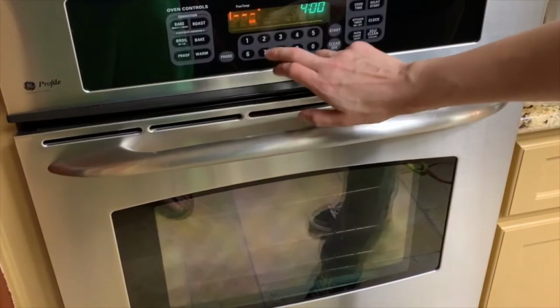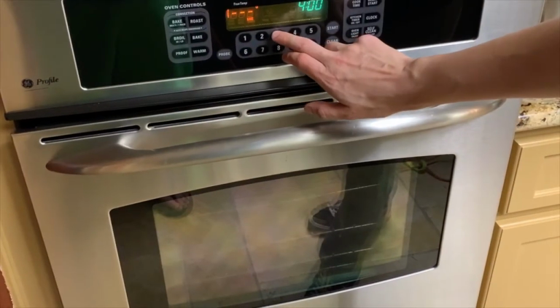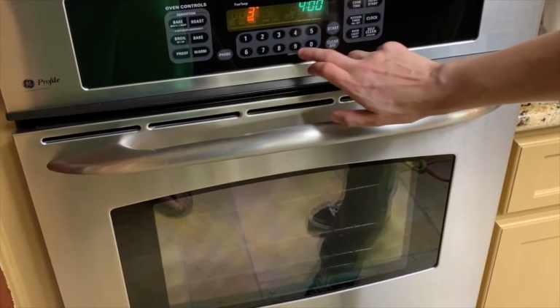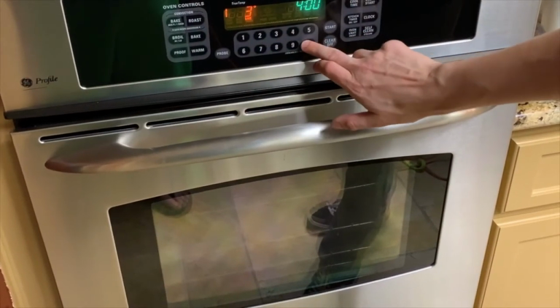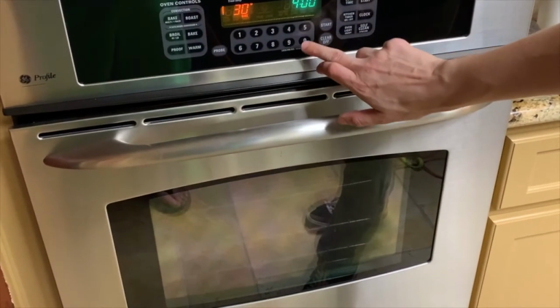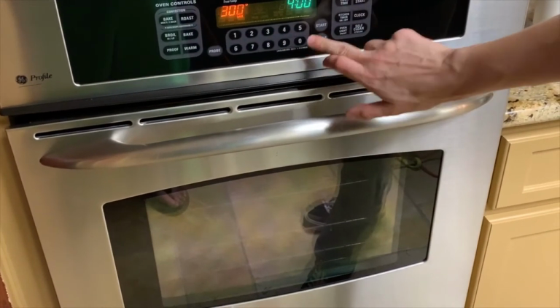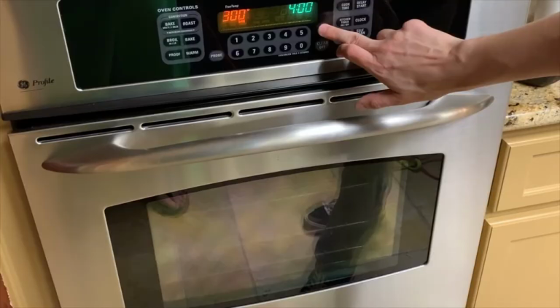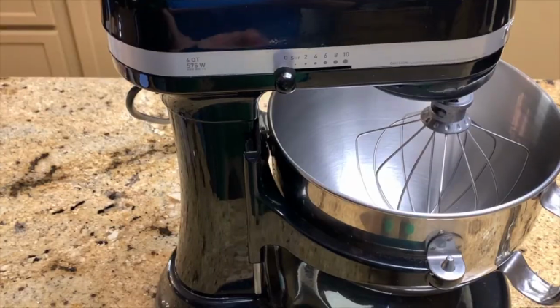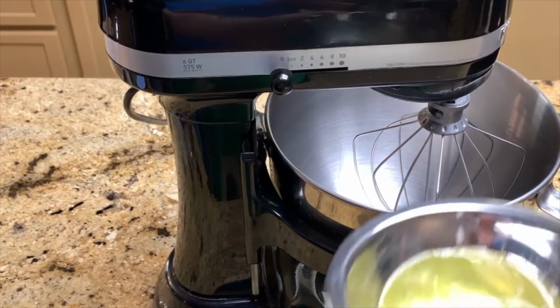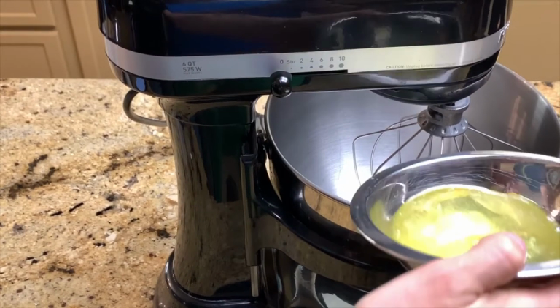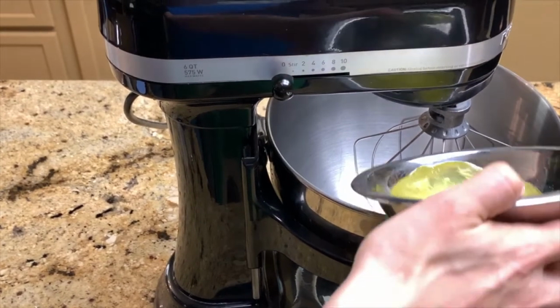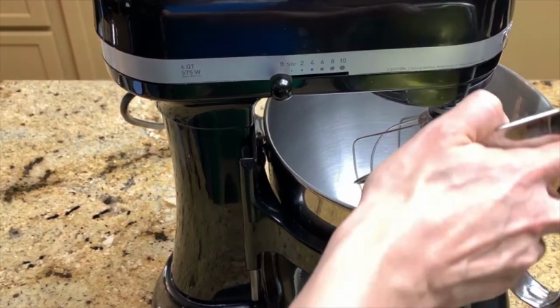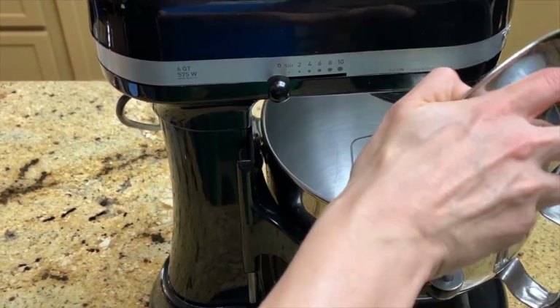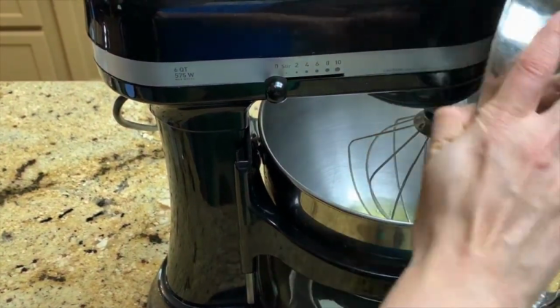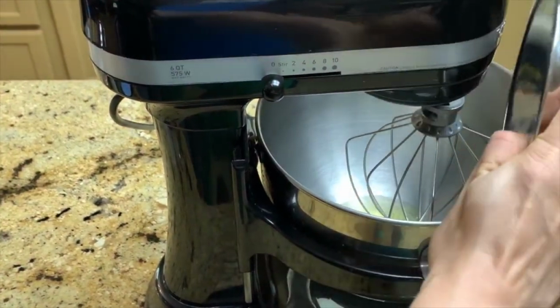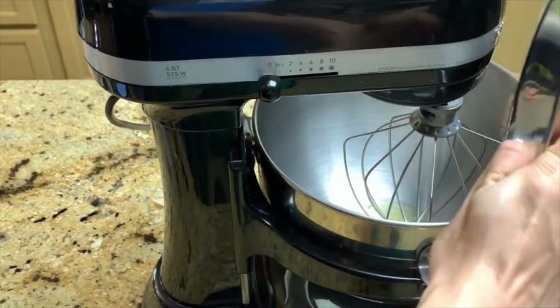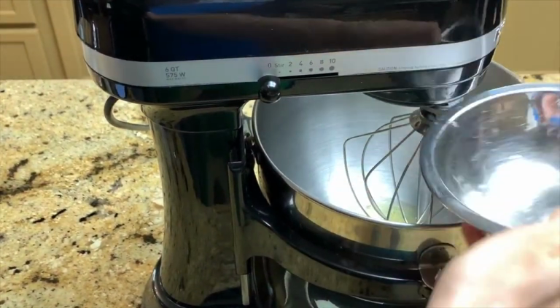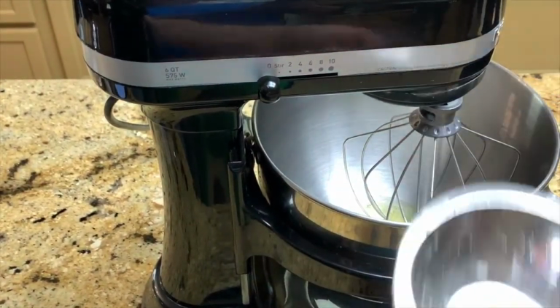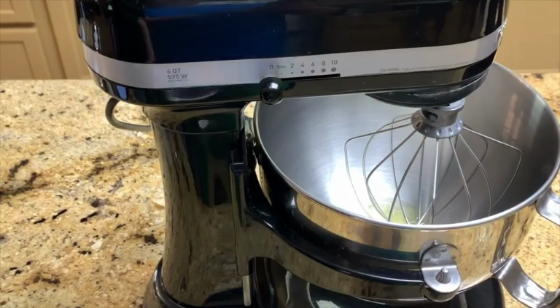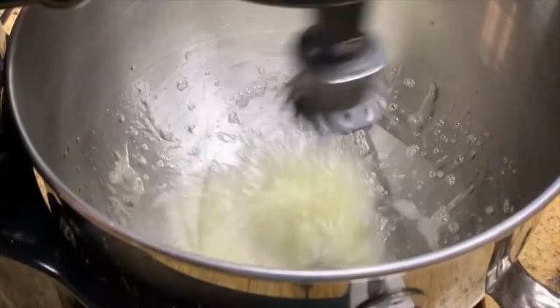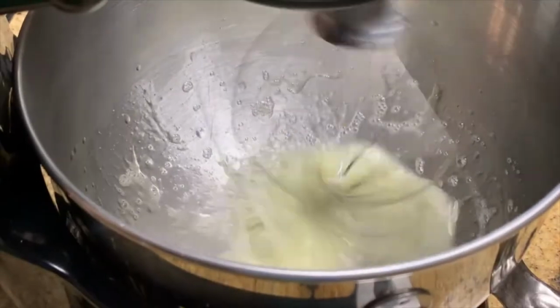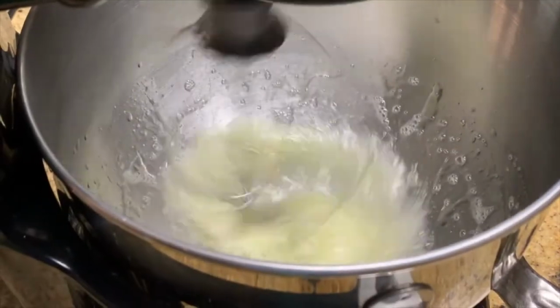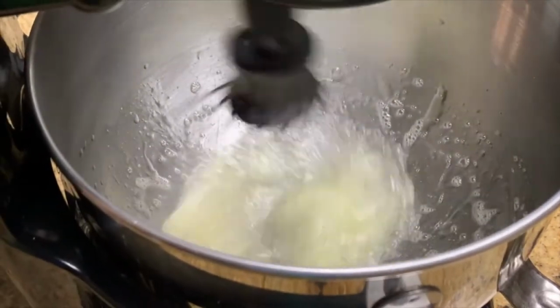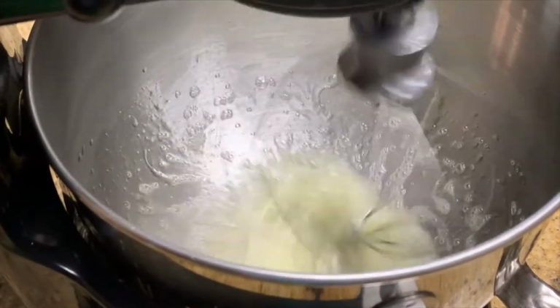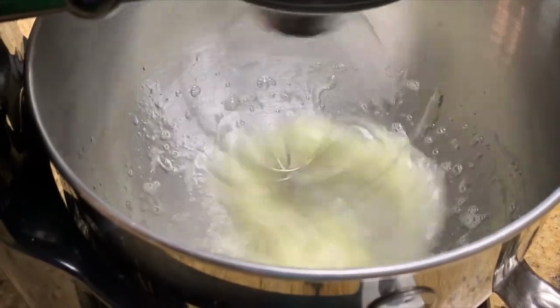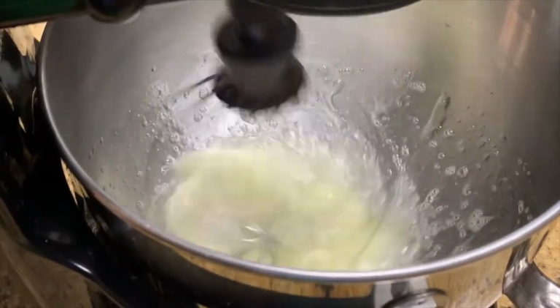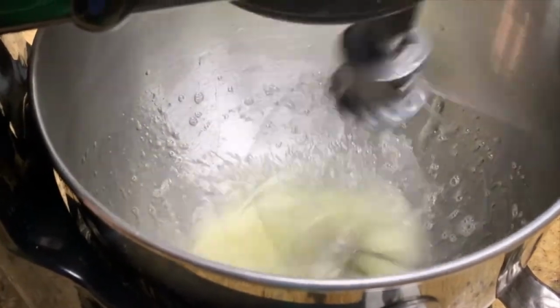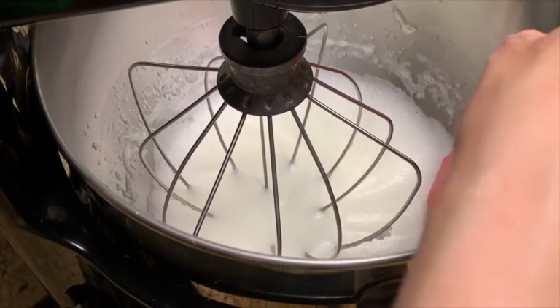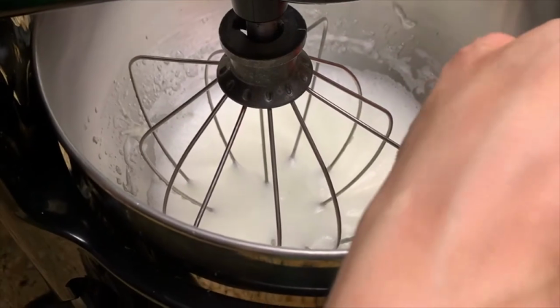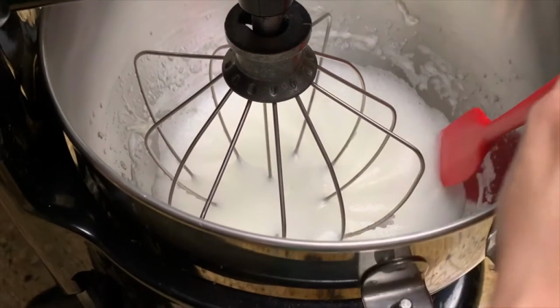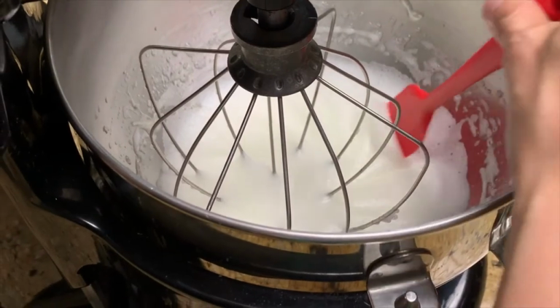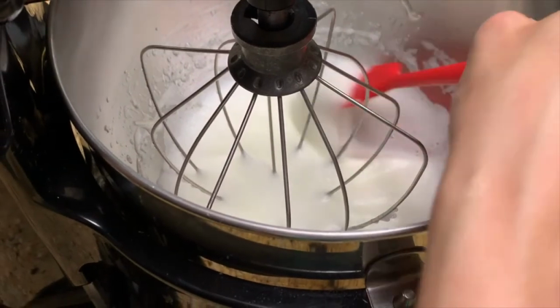We're going to preheat our oven to 300 degrees. Then we're going to add our four egg whites and an eighth of a teaspoon of baking powder to a stand mixer. We're going to beat on high until we achieve soft peaks that look like this.